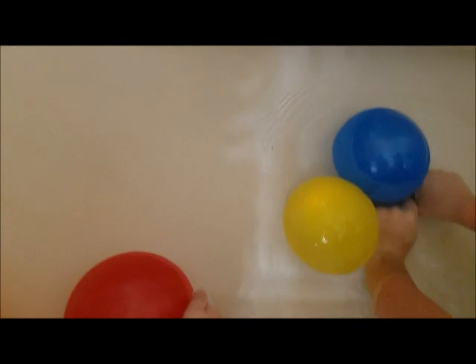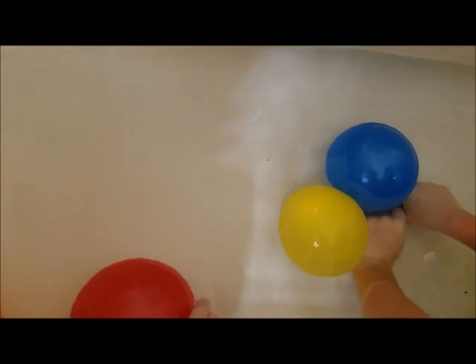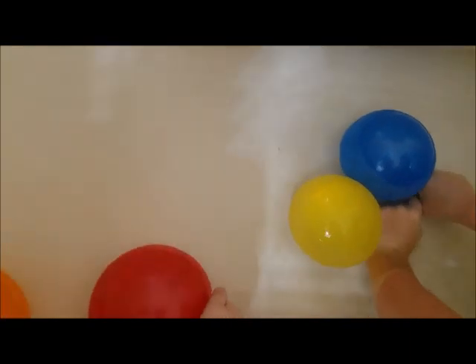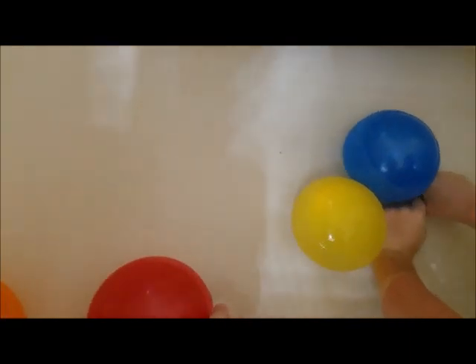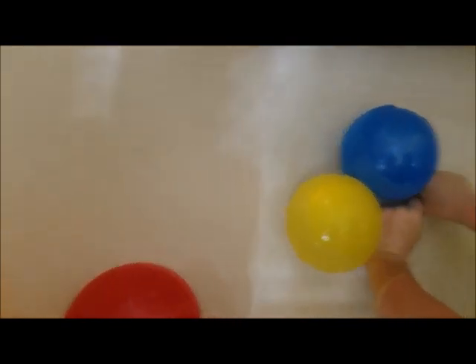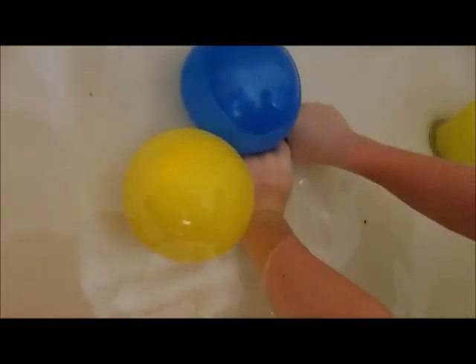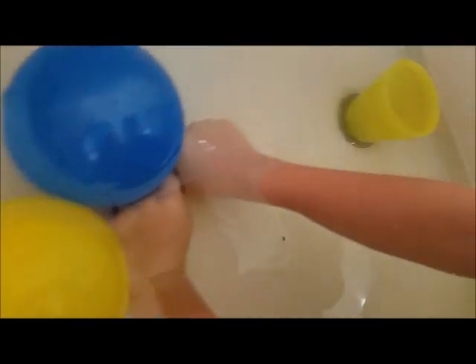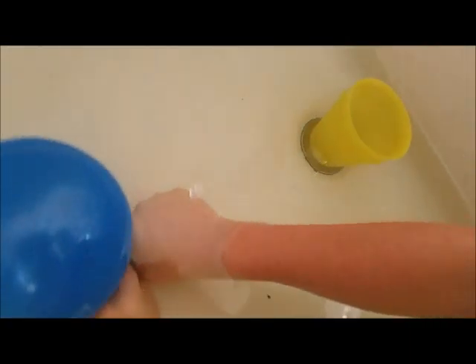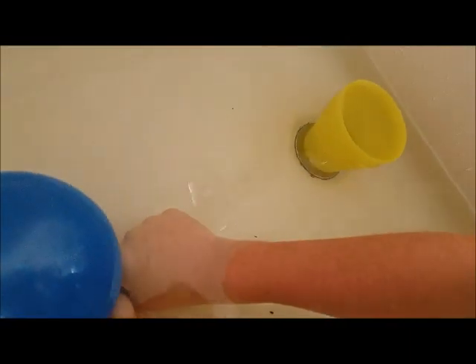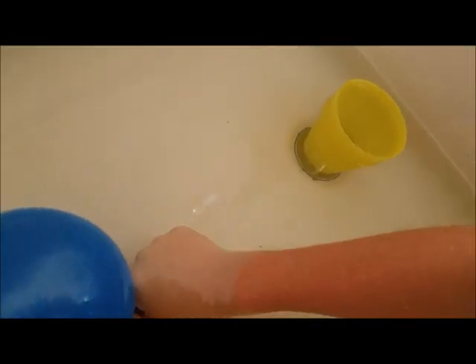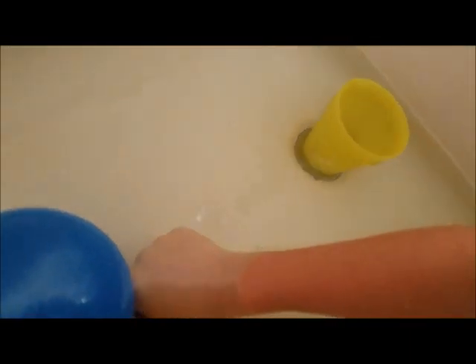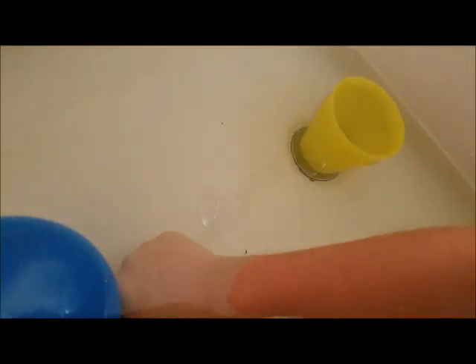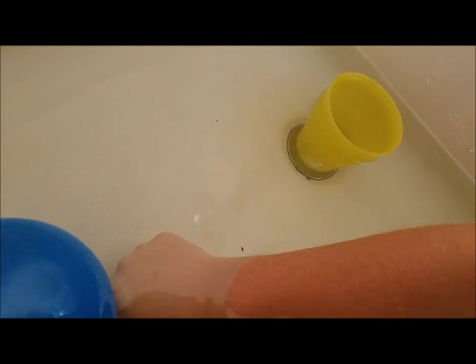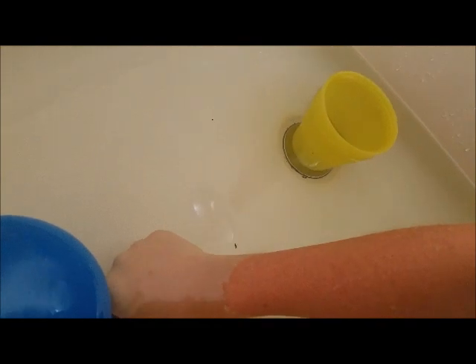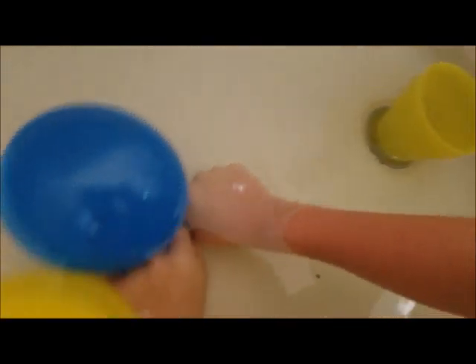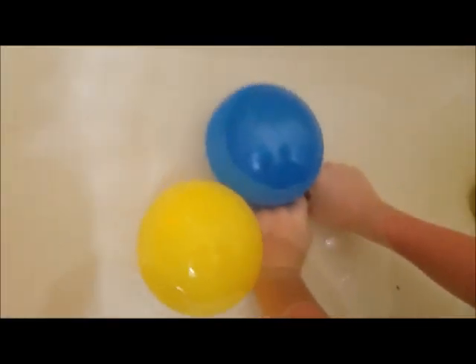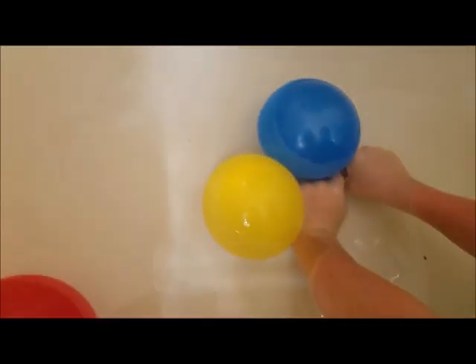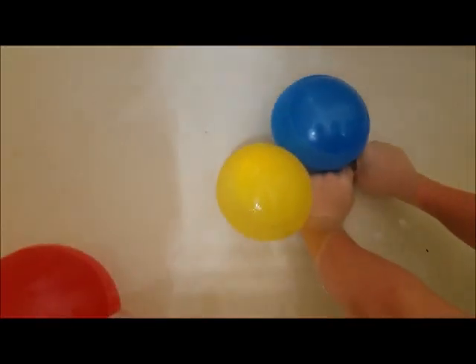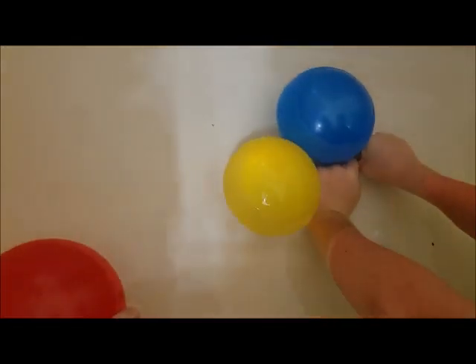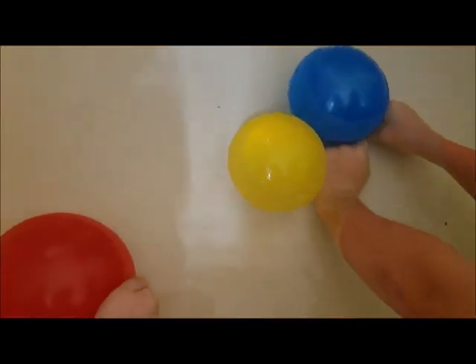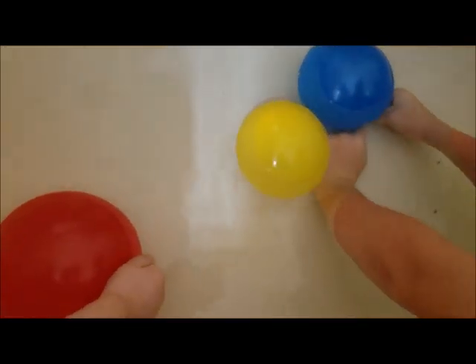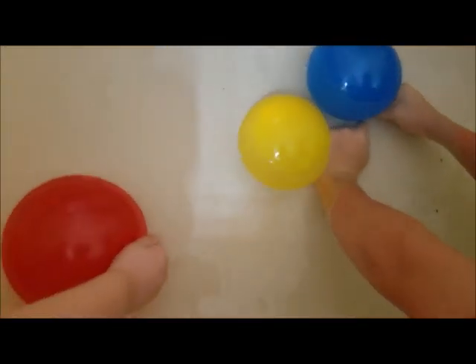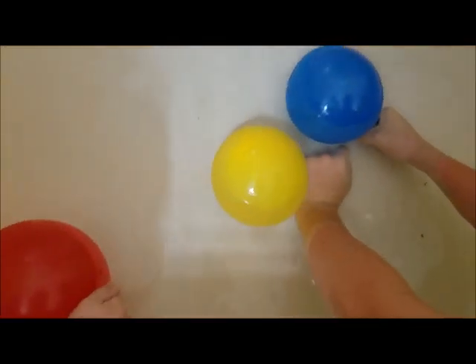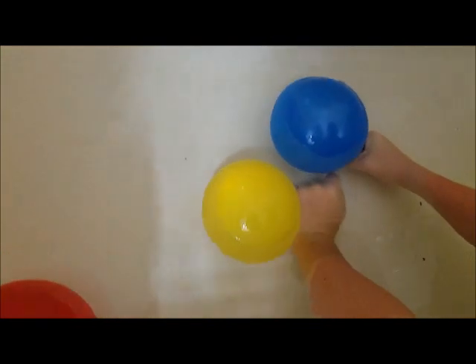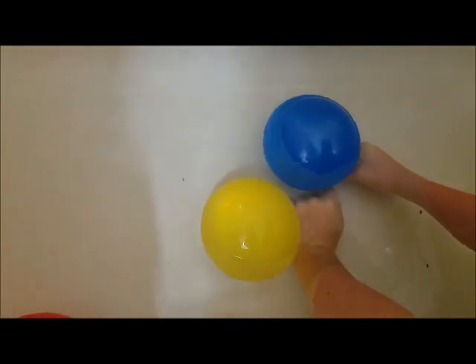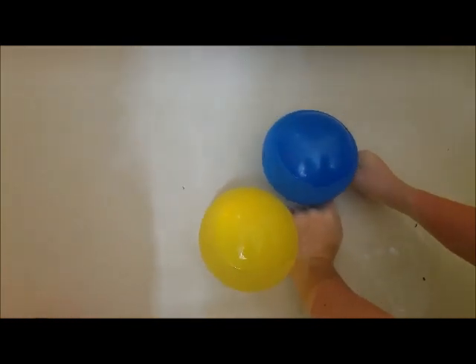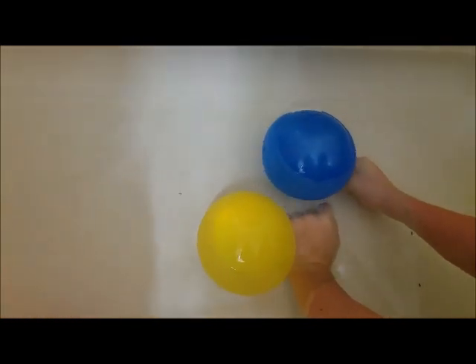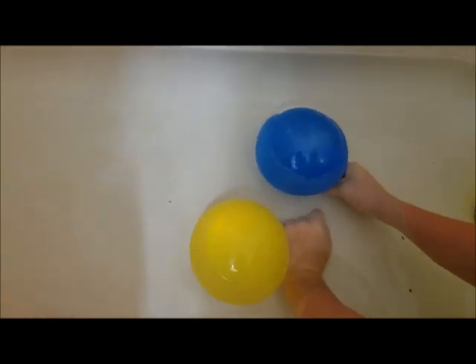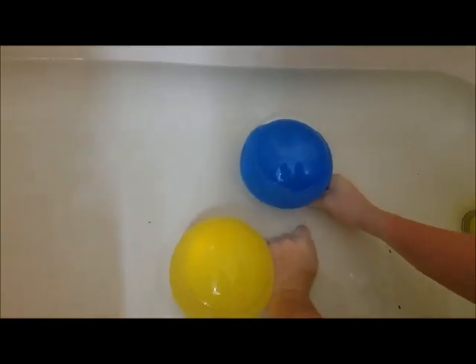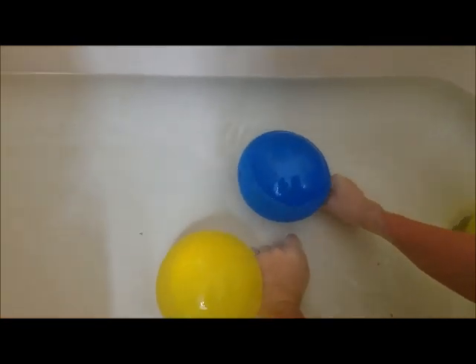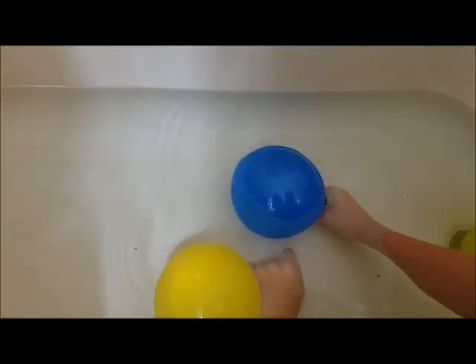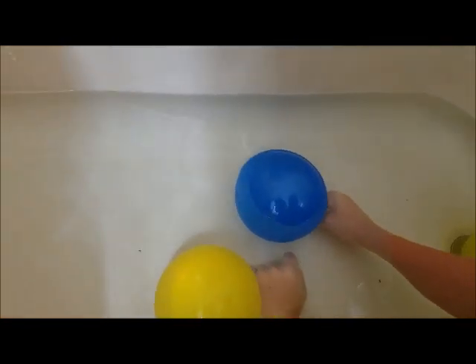All right, Russell Fam, we have filled up the bathtub and we have a cup right here to show you how full it is. So you can tell with the balloons because these are kind of big balloons. Bailey is going to let go of the blue one and we're going to see what happens.